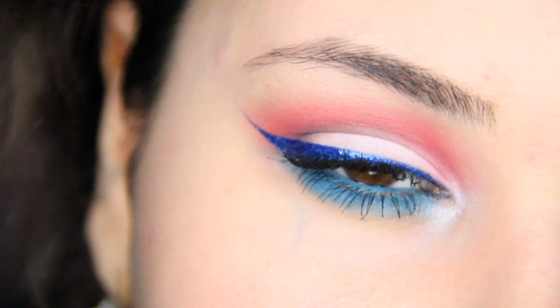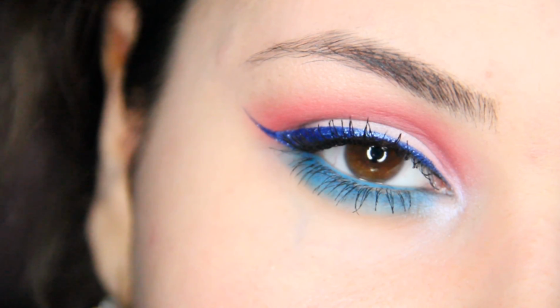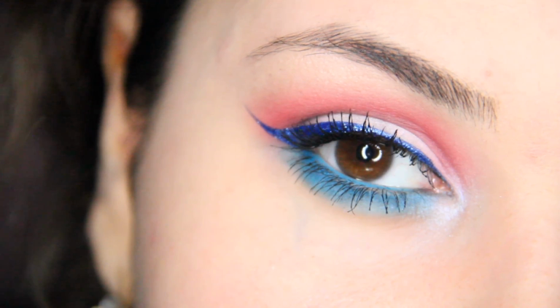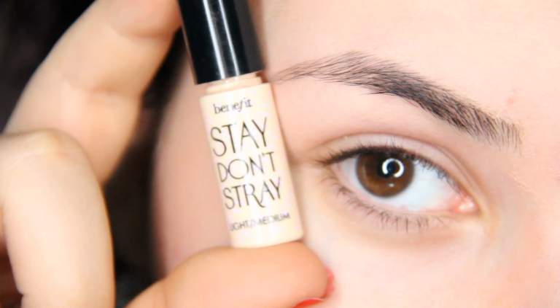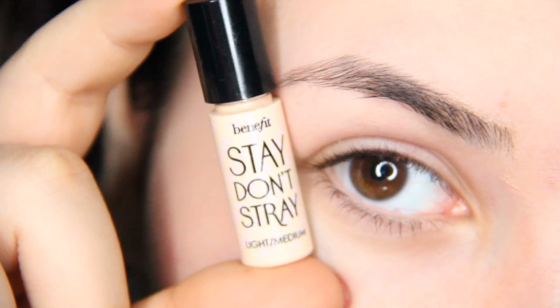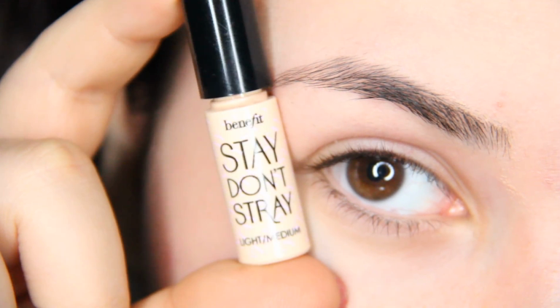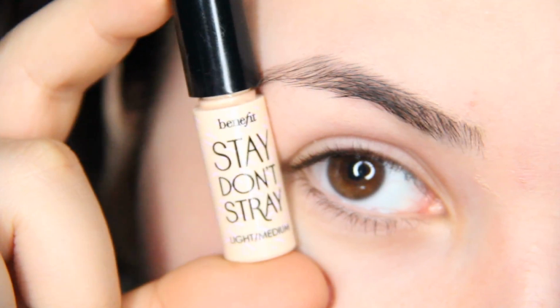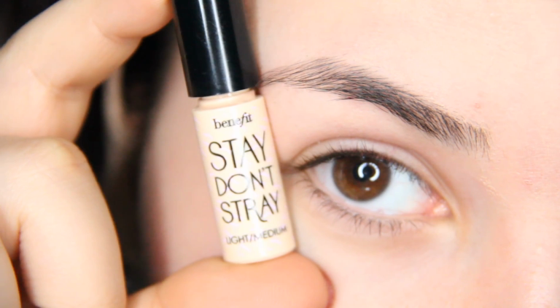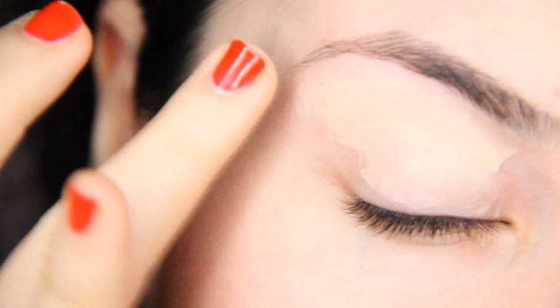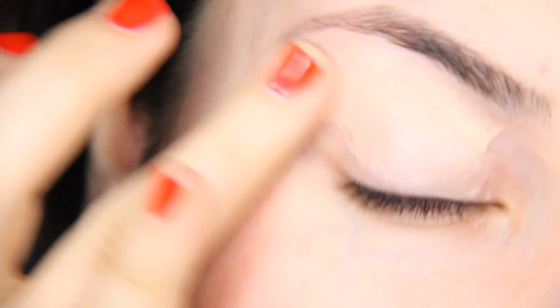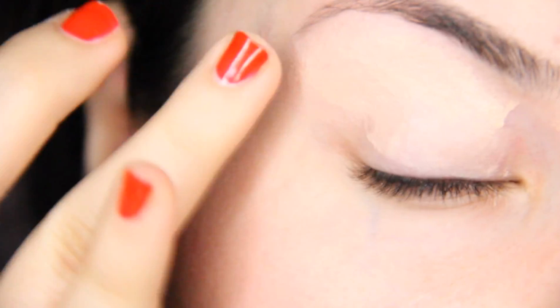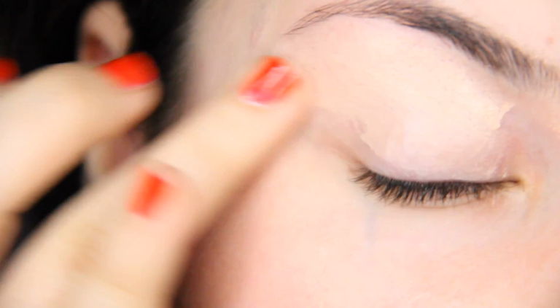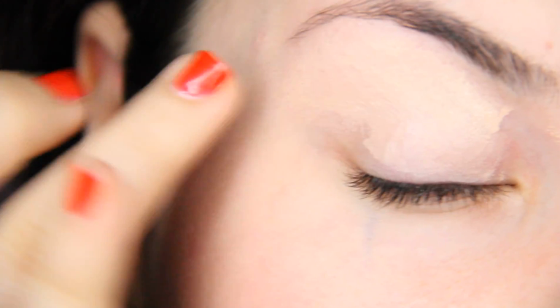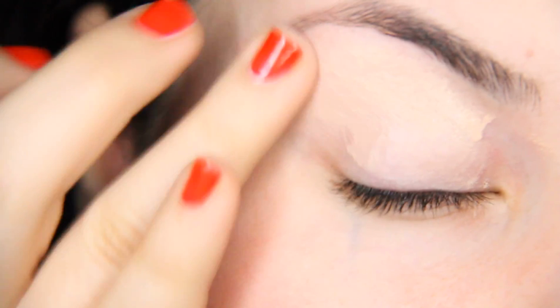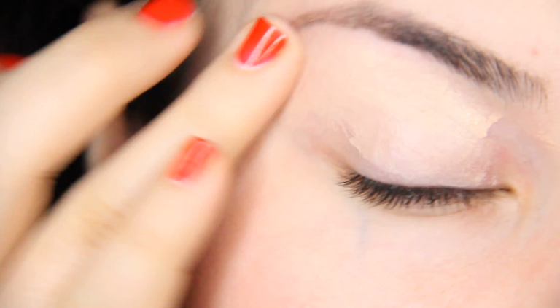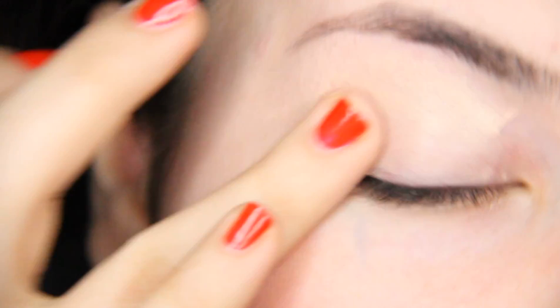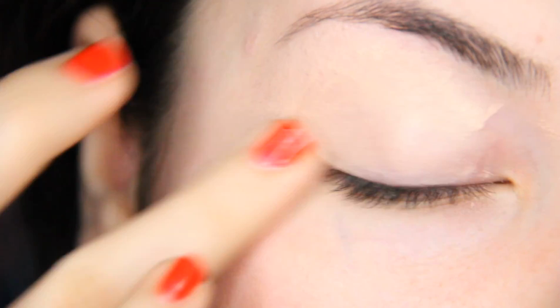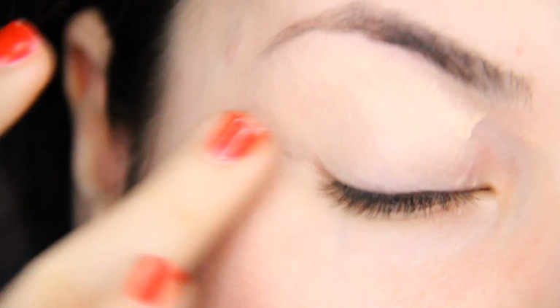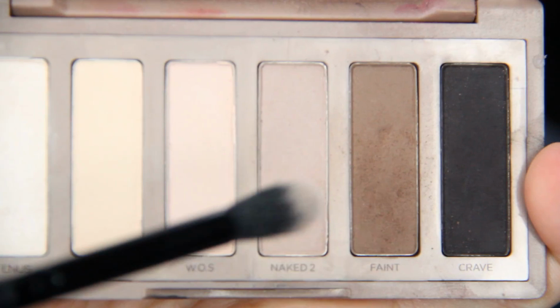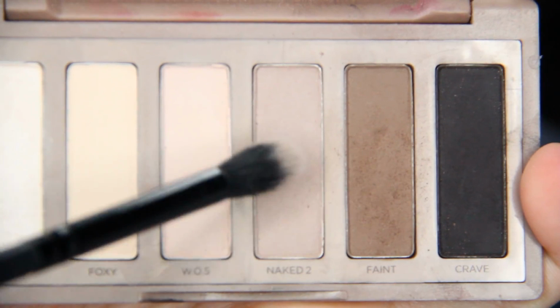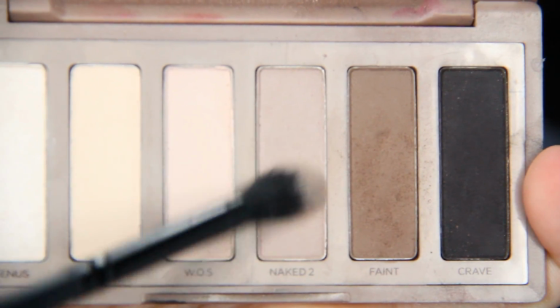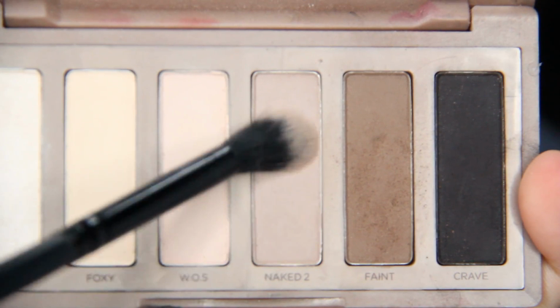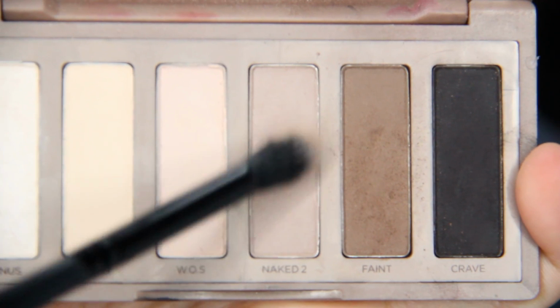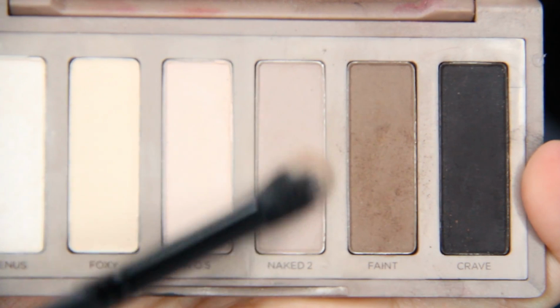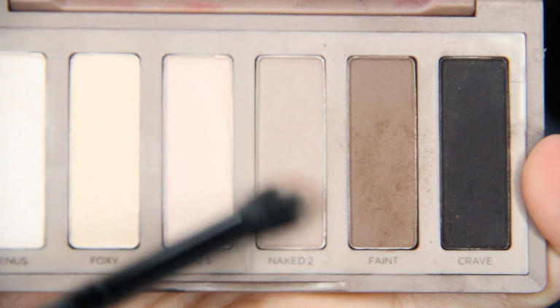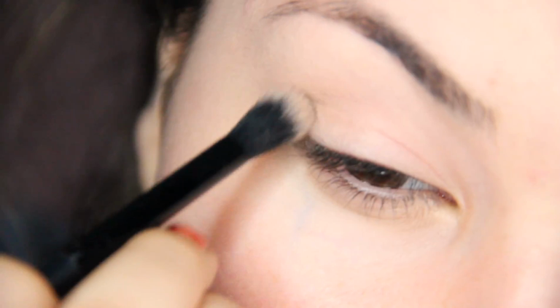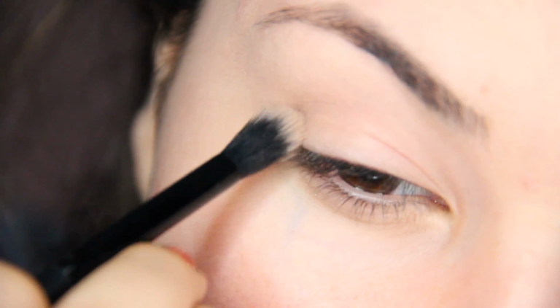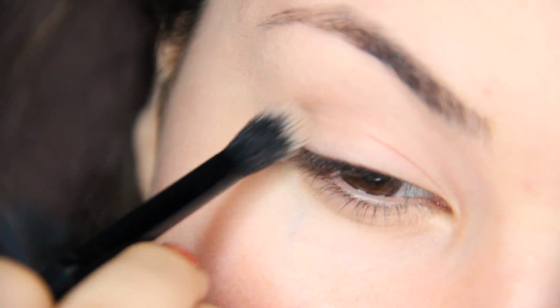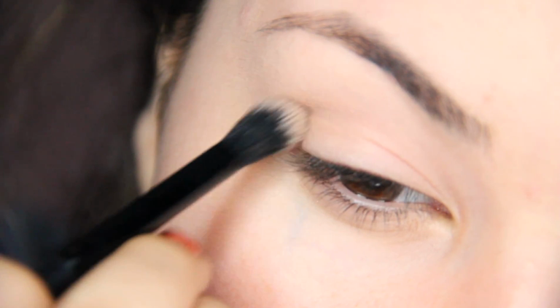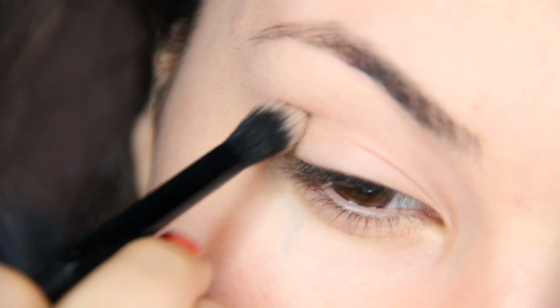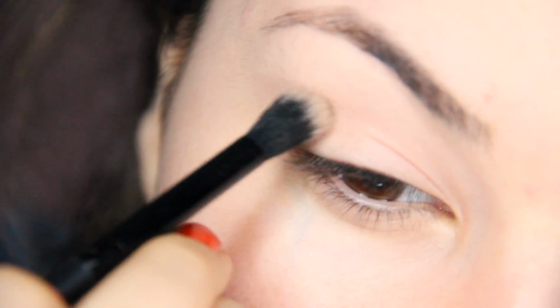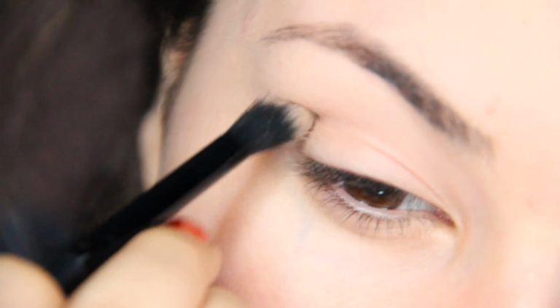First, prime your eyes with your favorite eyeshadow primer. Then taking a blending brush with a transition color, blend it into your crease and also to your lower lash line.